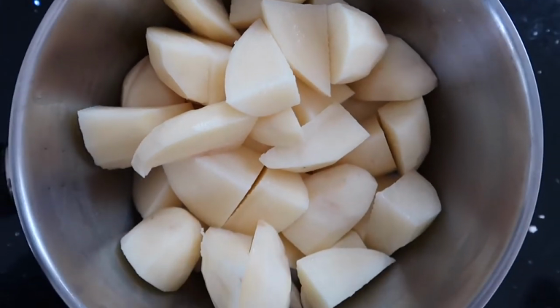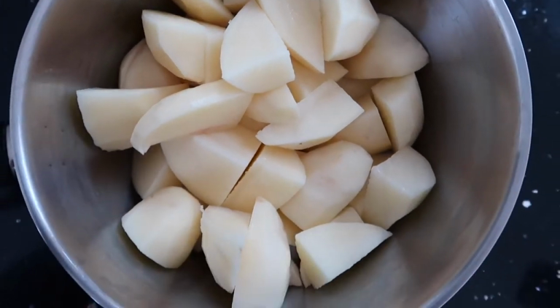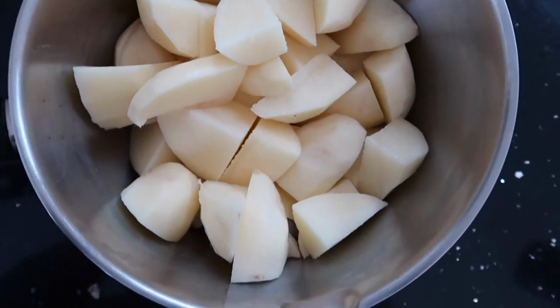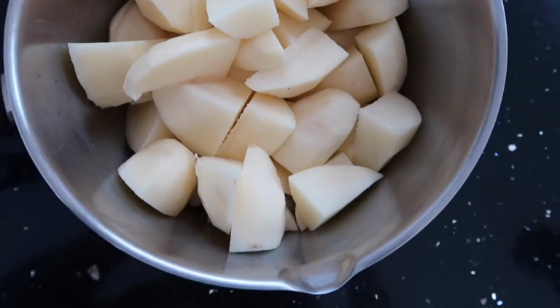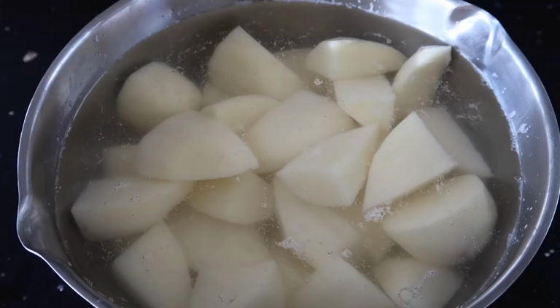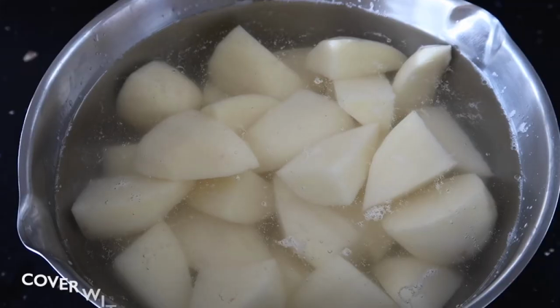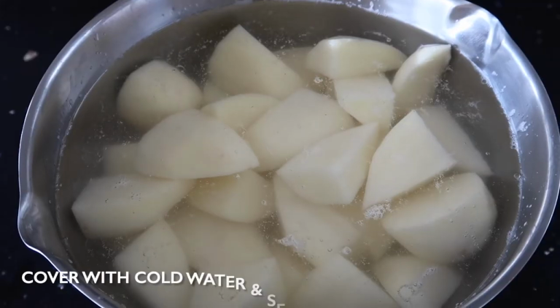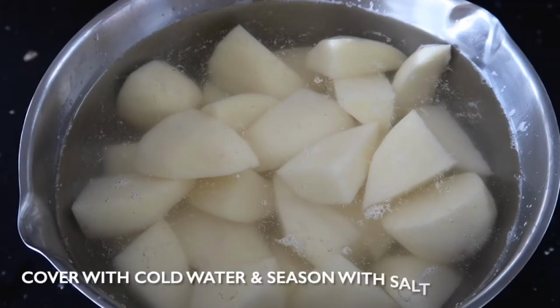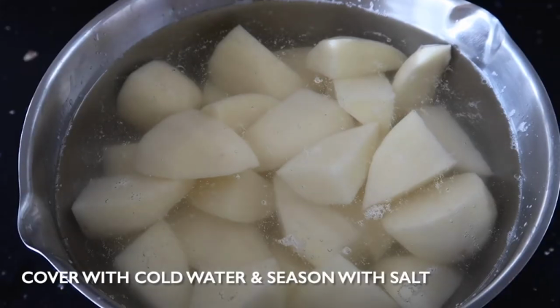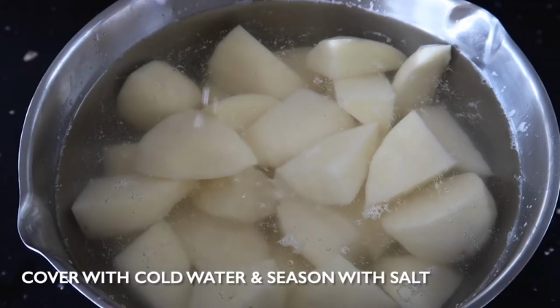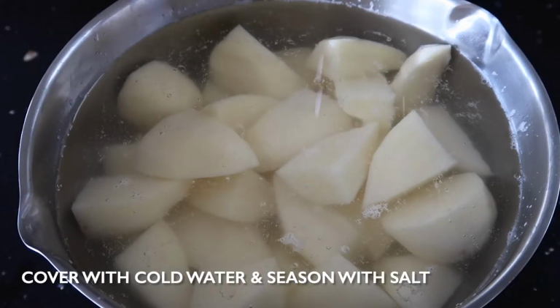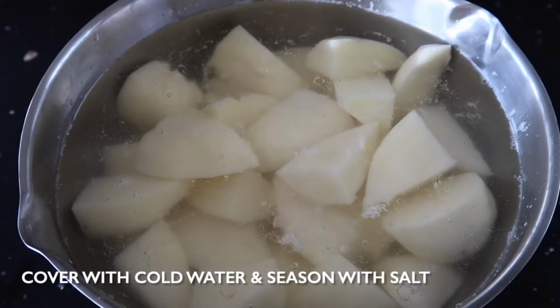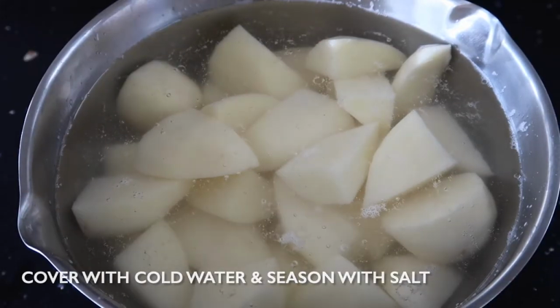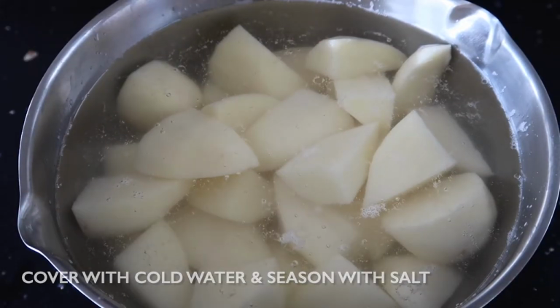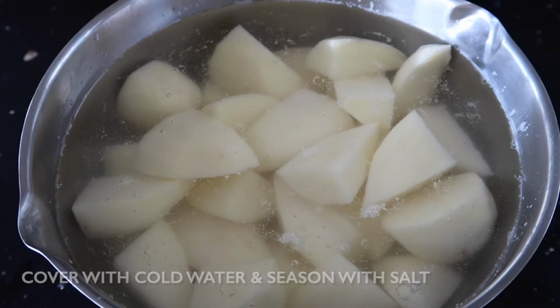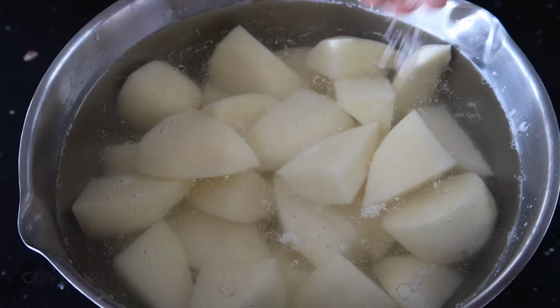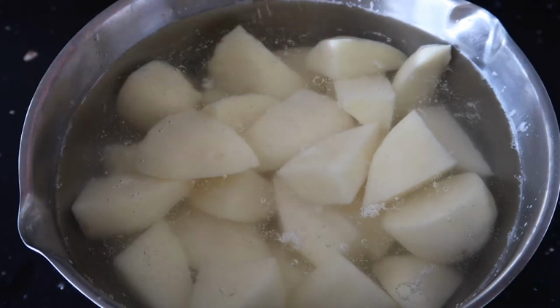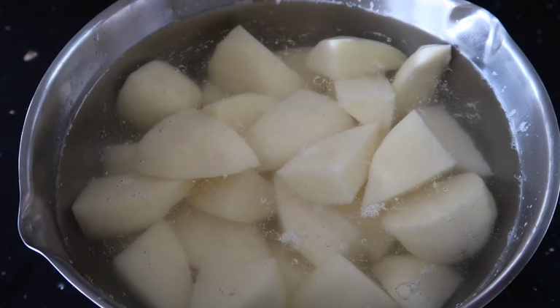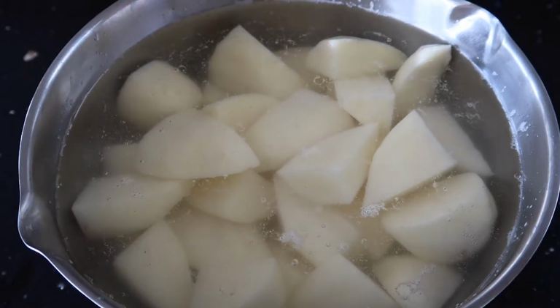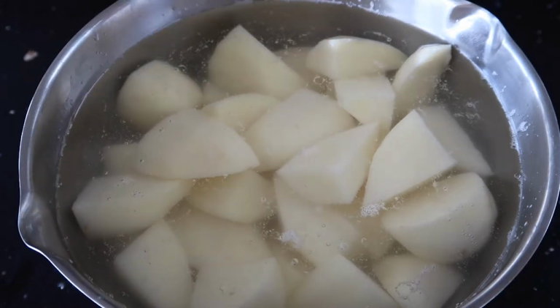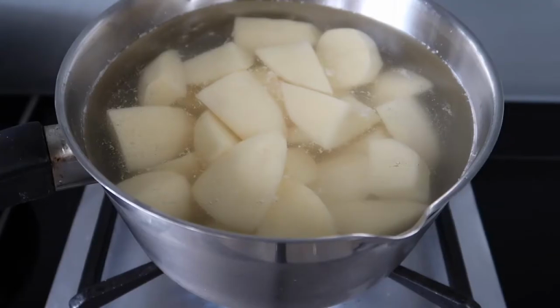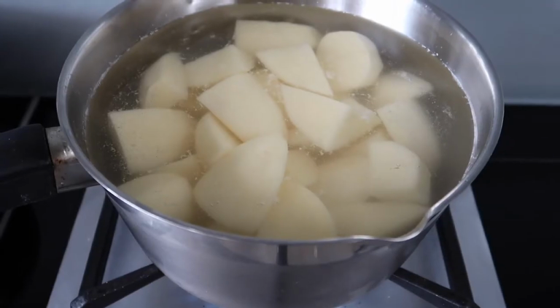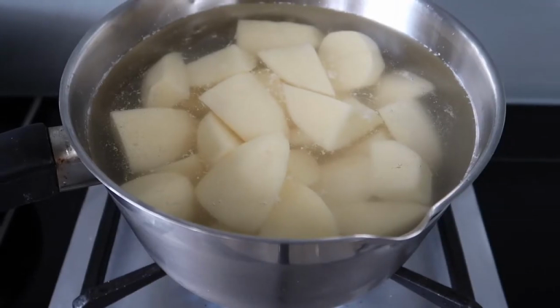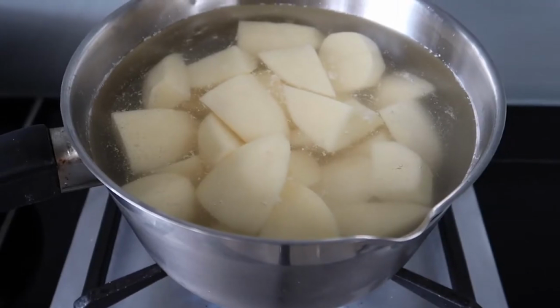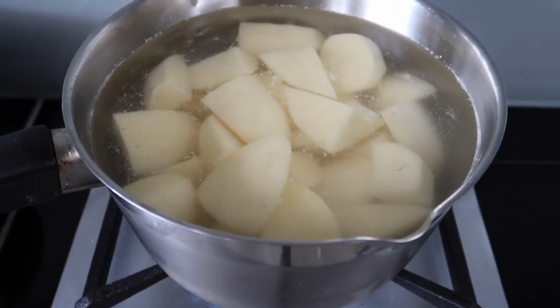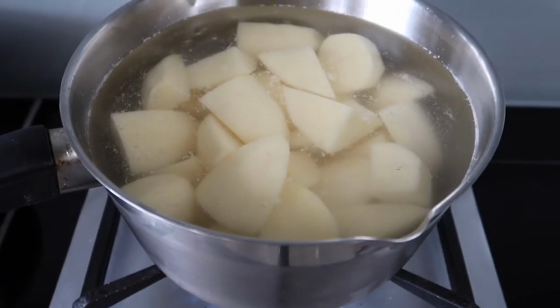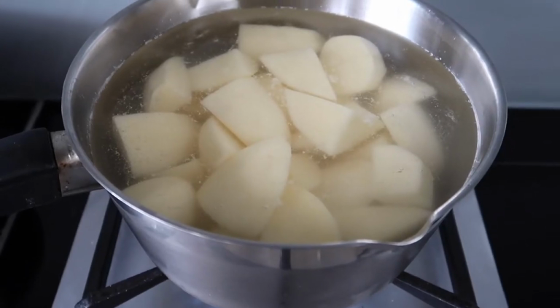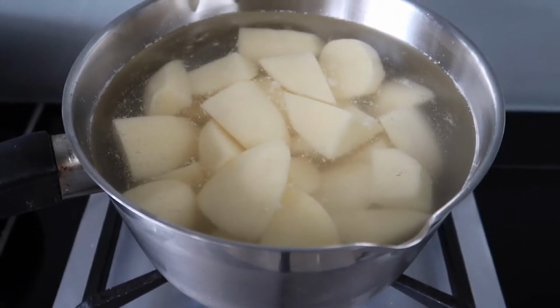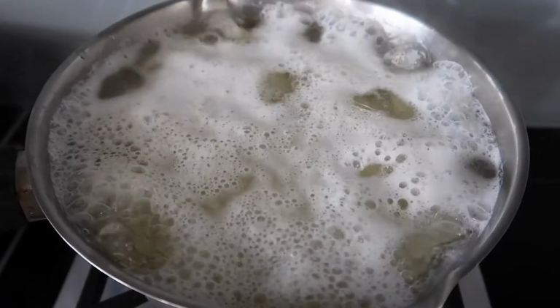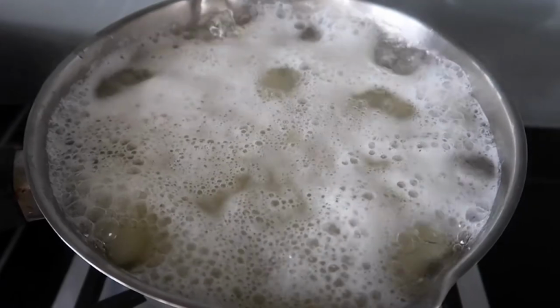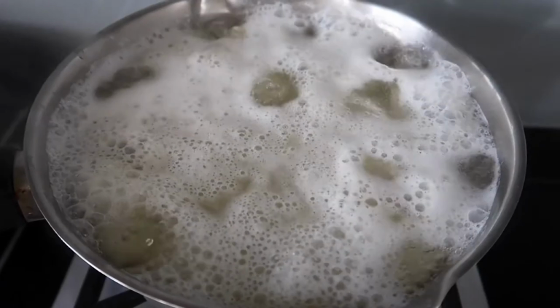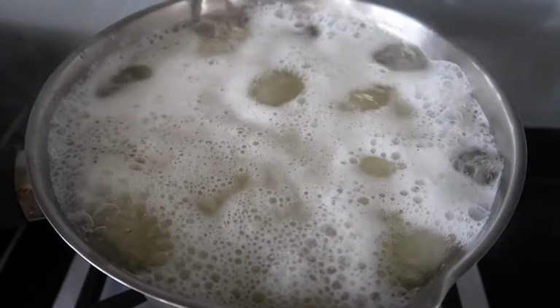Once your potatoes are nicely cut up, place them into a large pan, cover with cold water and season generously with salt. Then put them on a high heat and wait for them to boil.